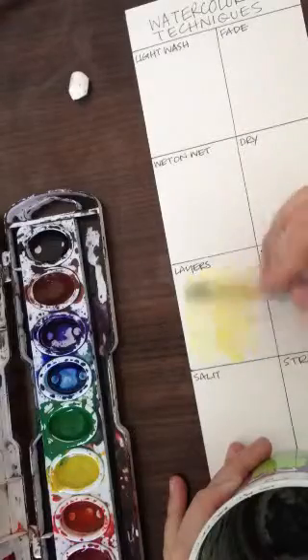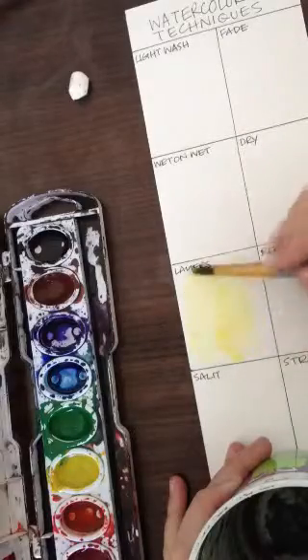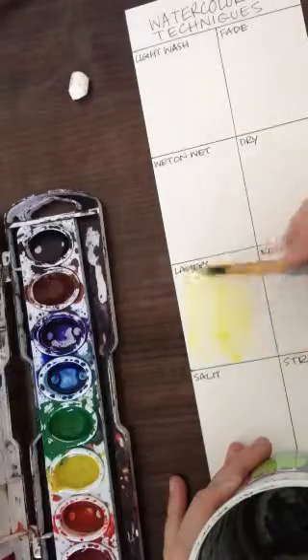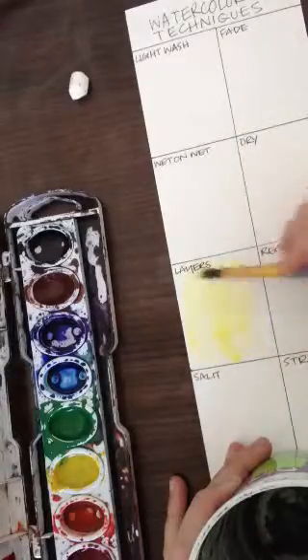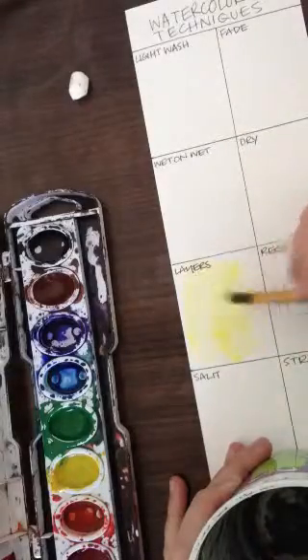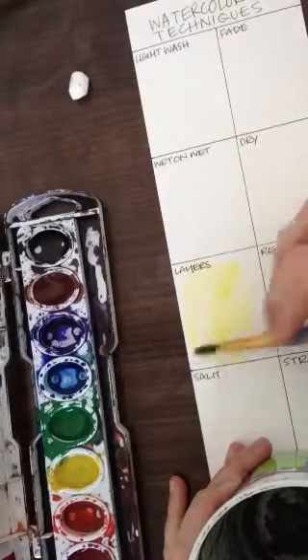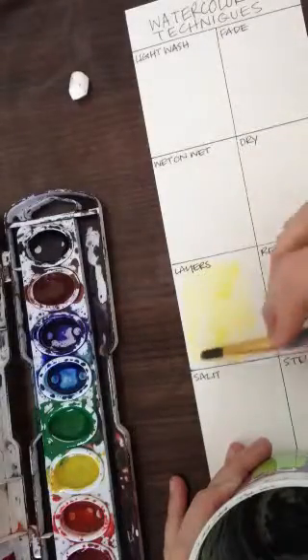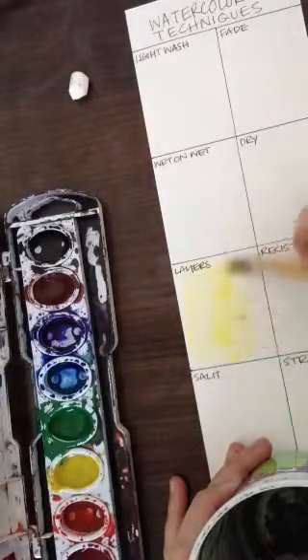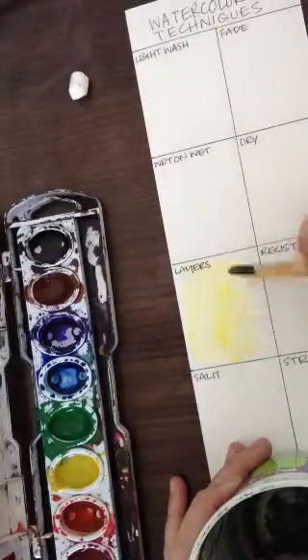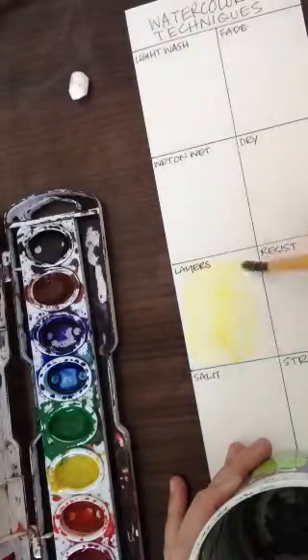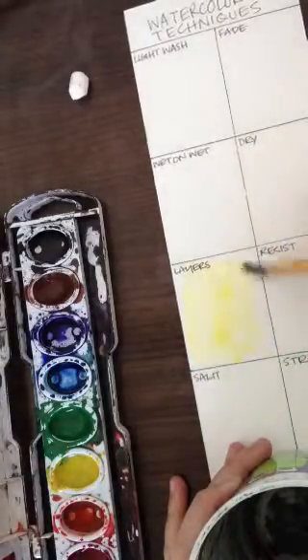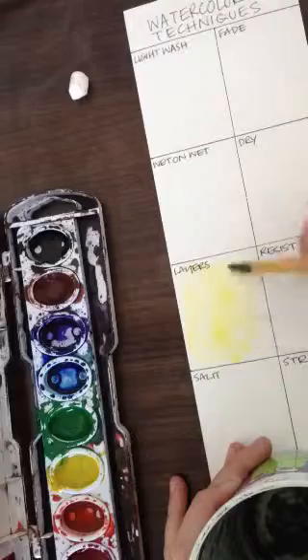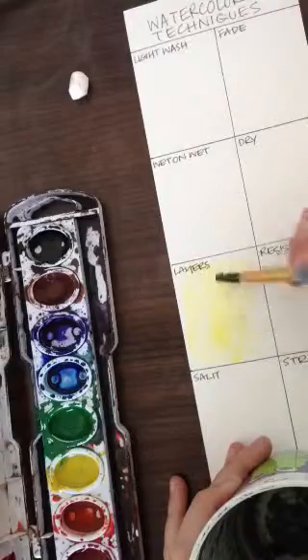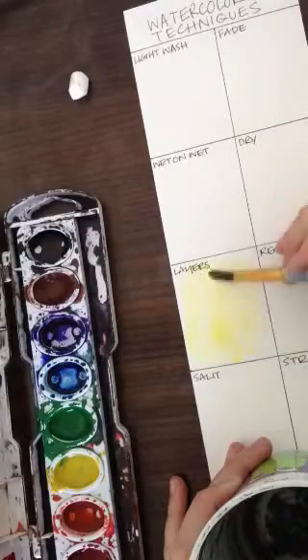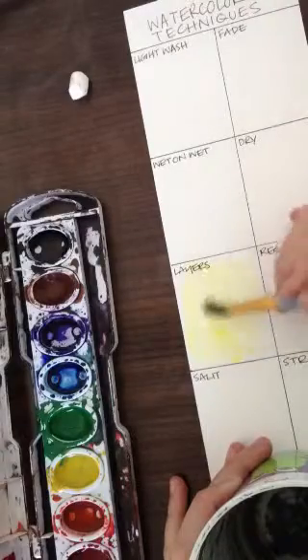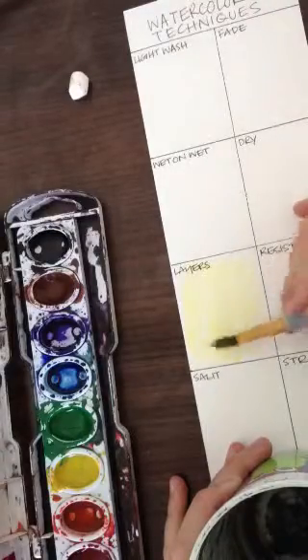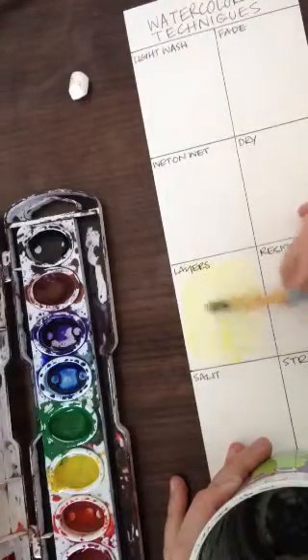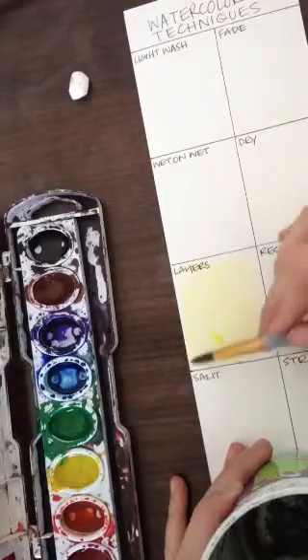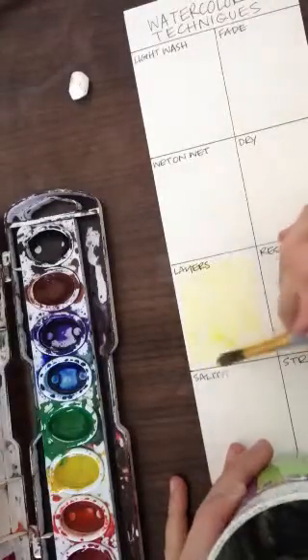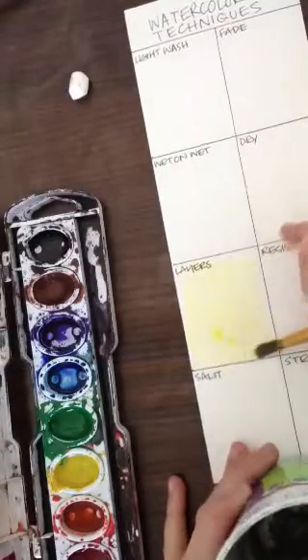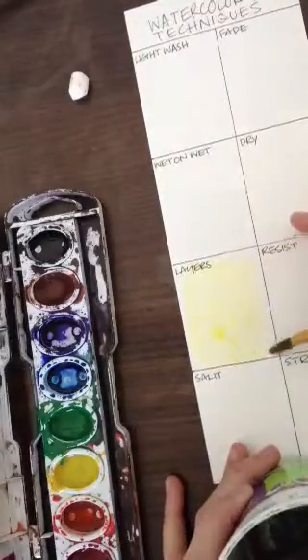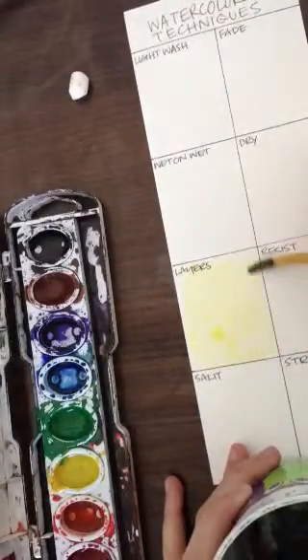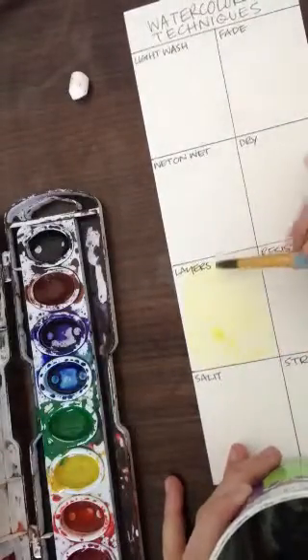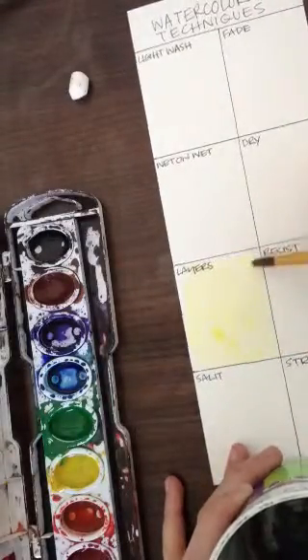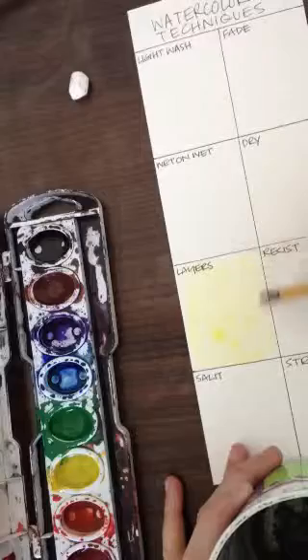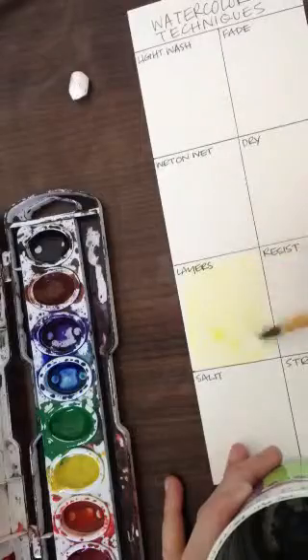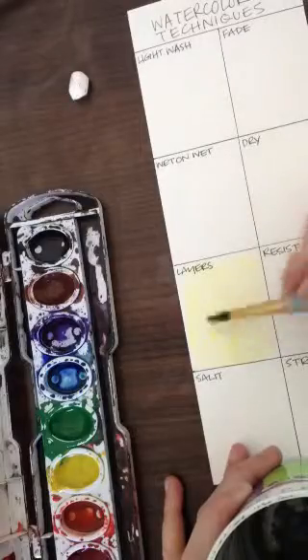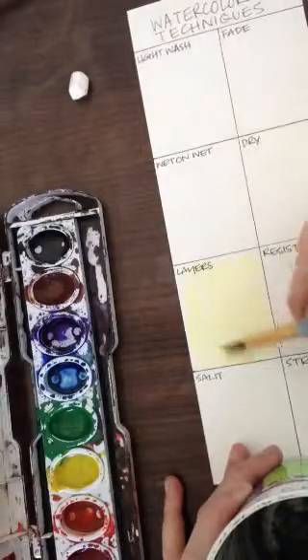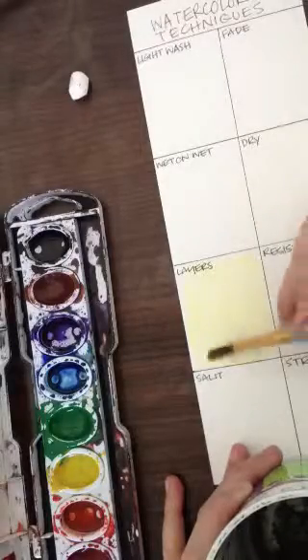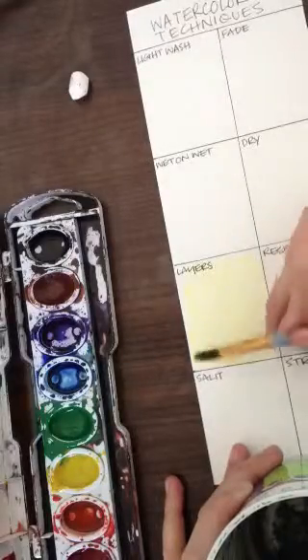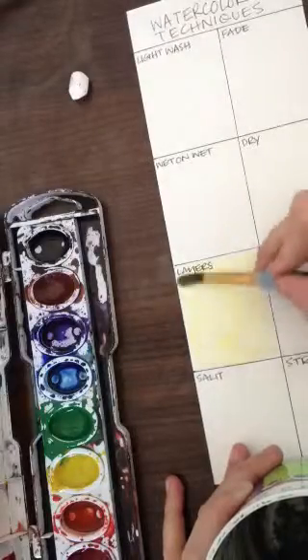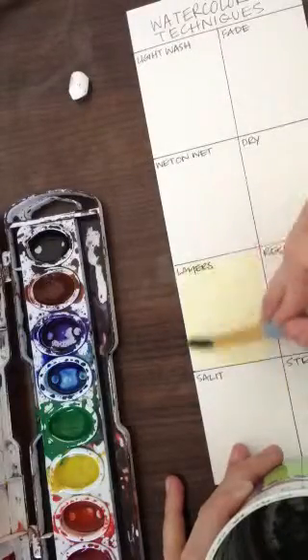Remember, our watercolors always need enough water in them — I should never be digging into the palette. And it's very important that I wash my brush off before I go into a different color, to keep all those colors clean.